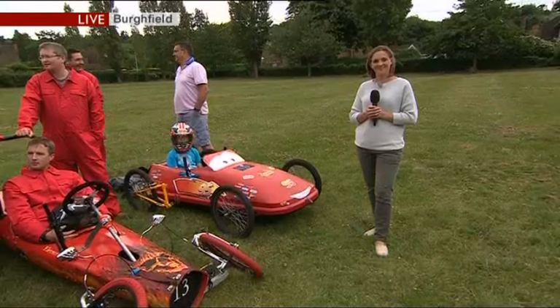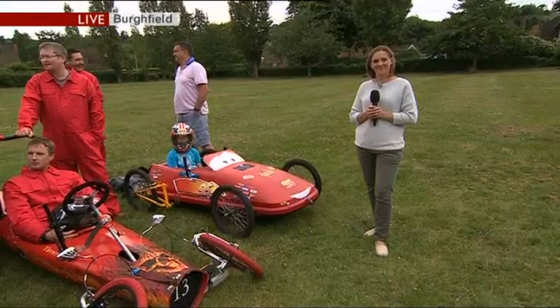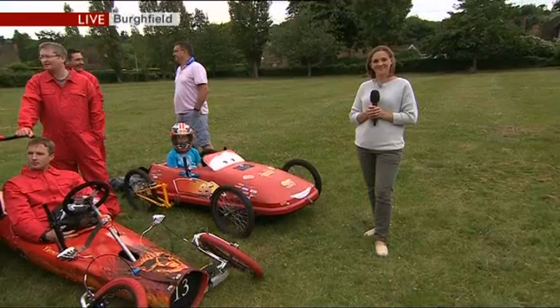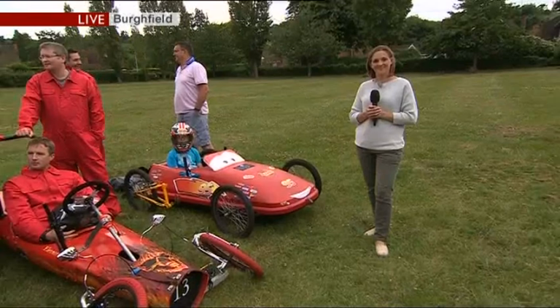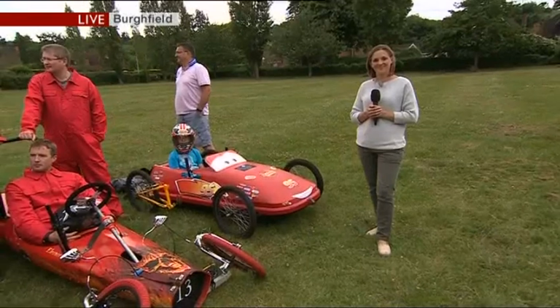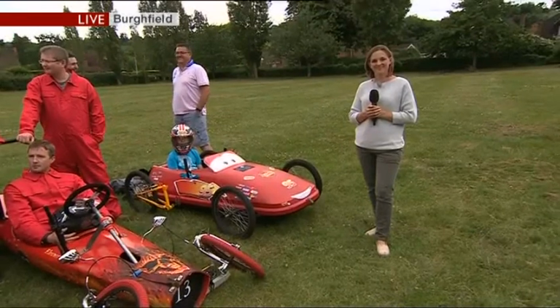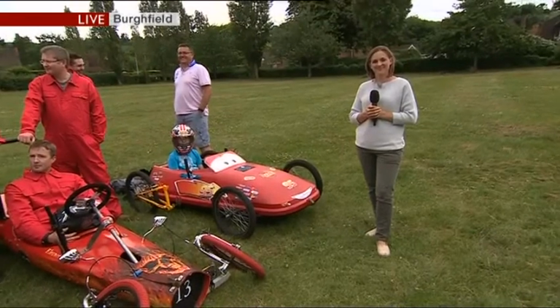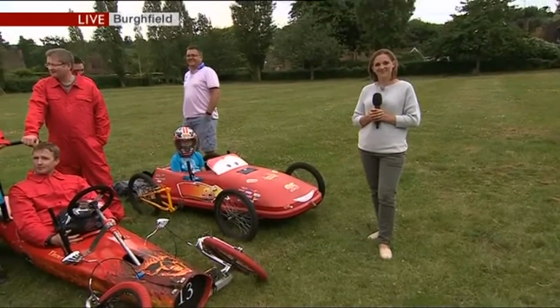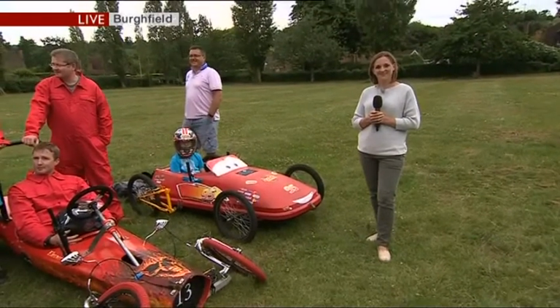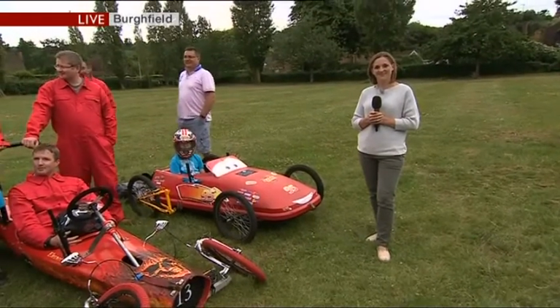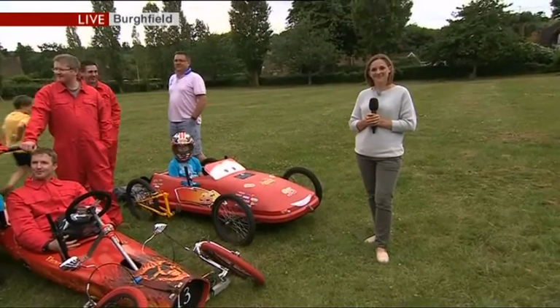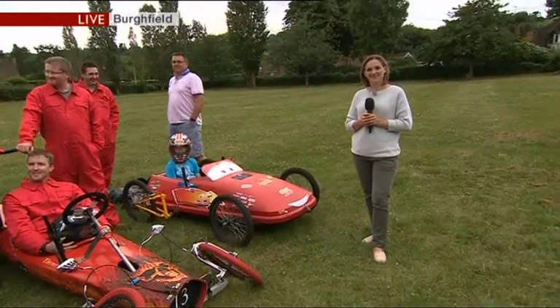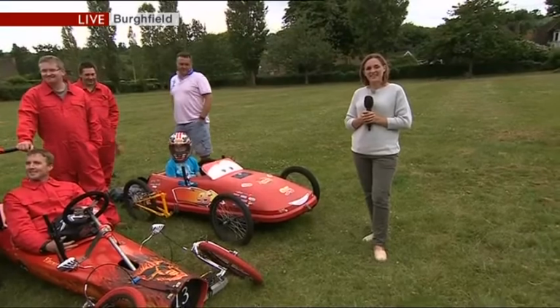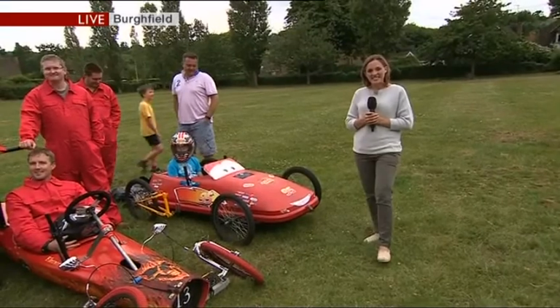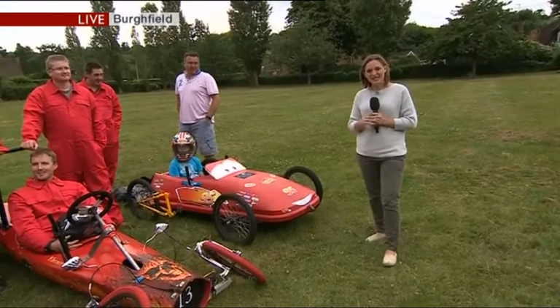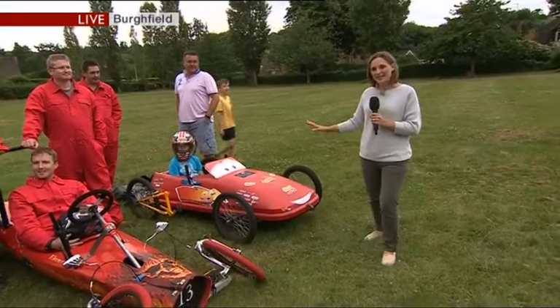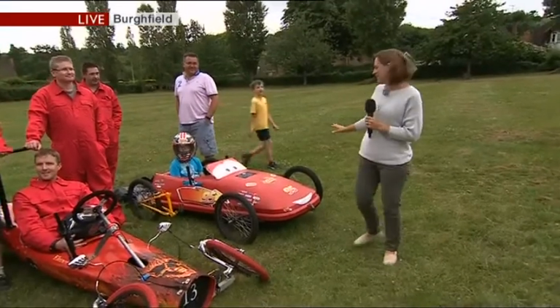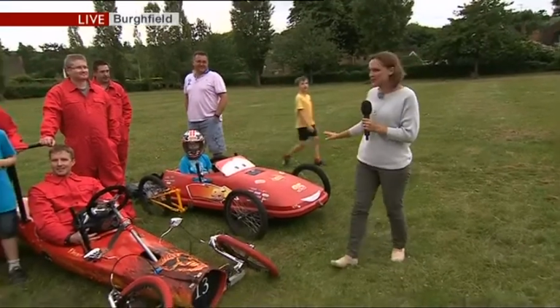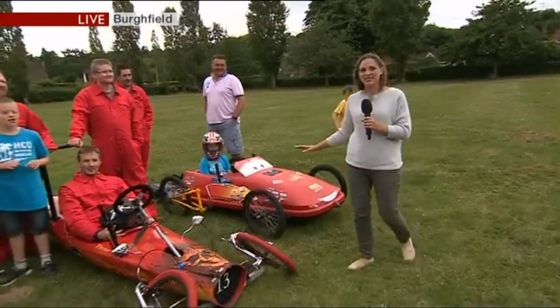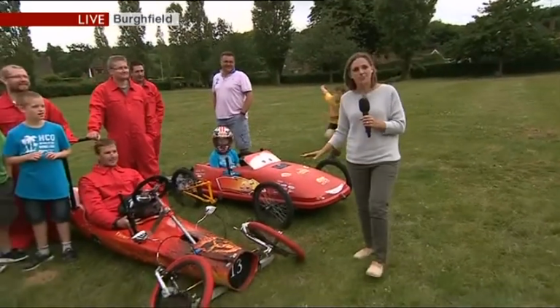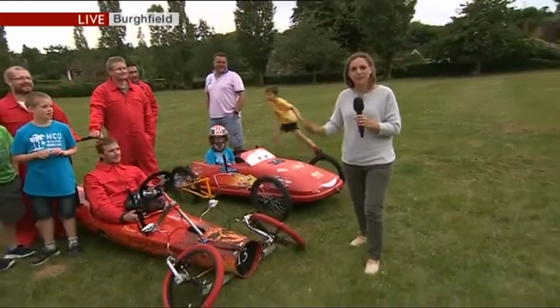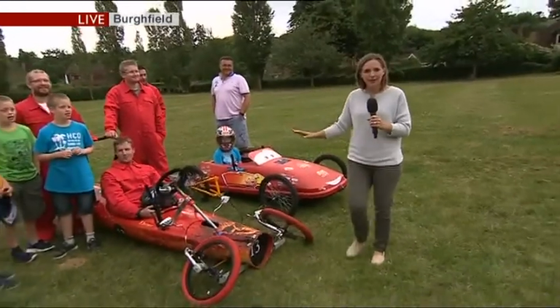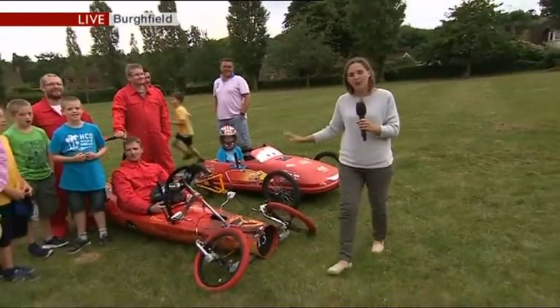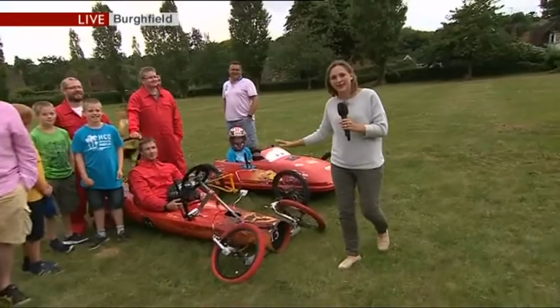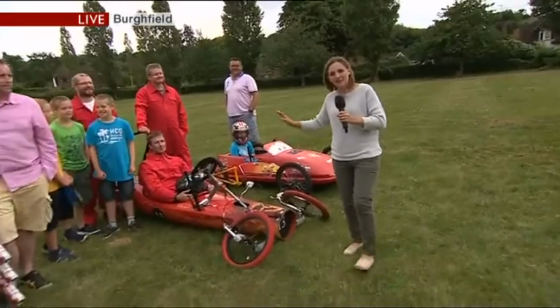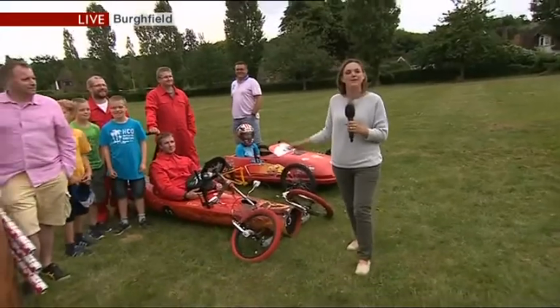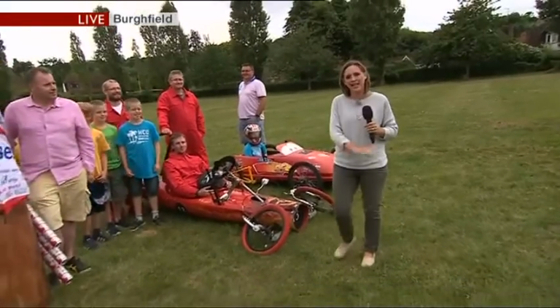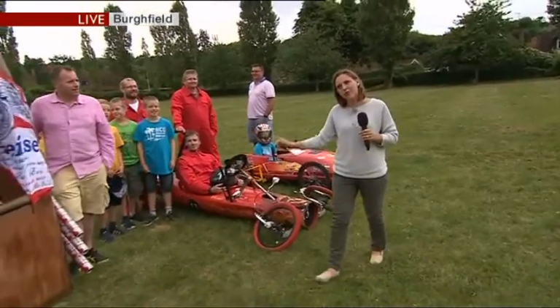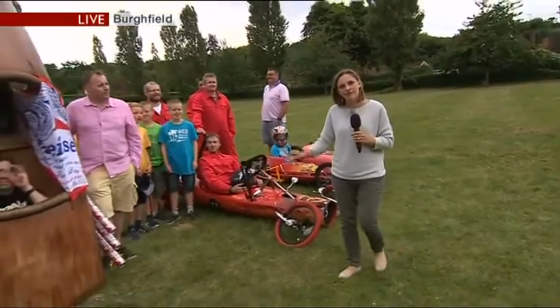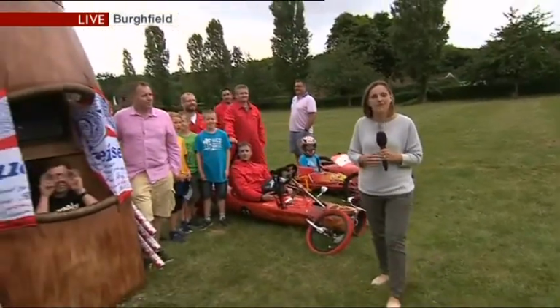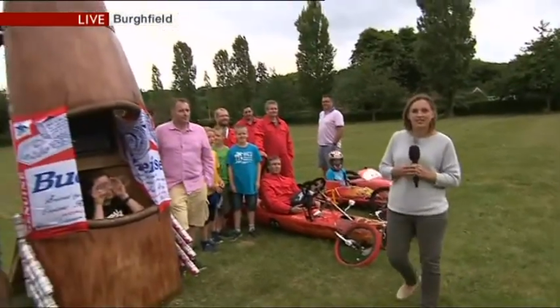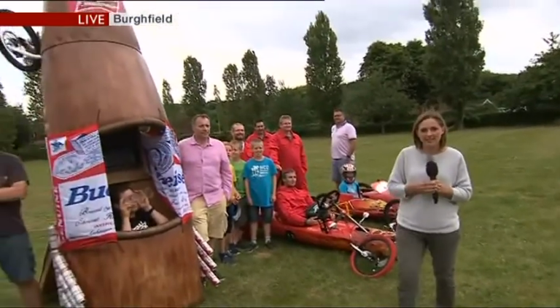To Burghfield to tell us a bit more about an event this weekend. The Burghfield box cart bash competitors are all revved up and ready for Sunday's race.